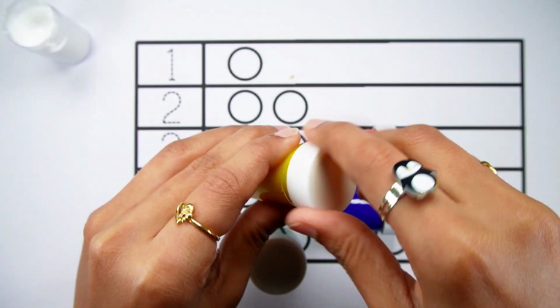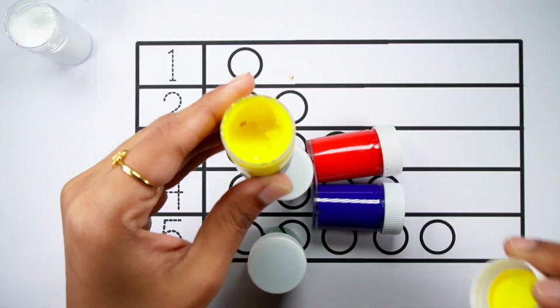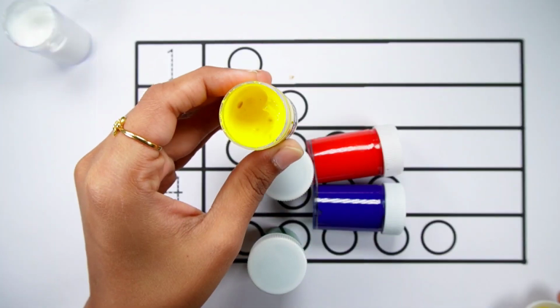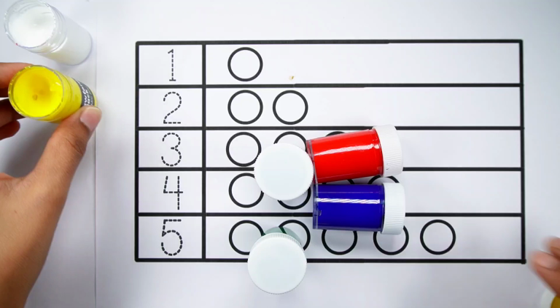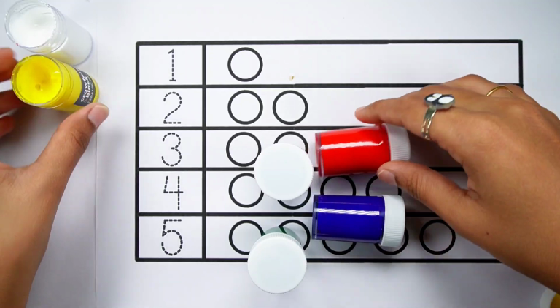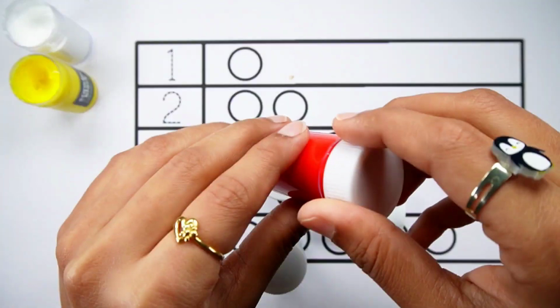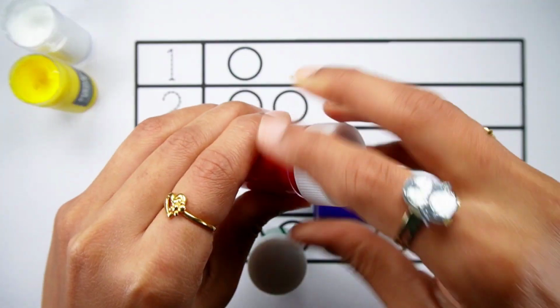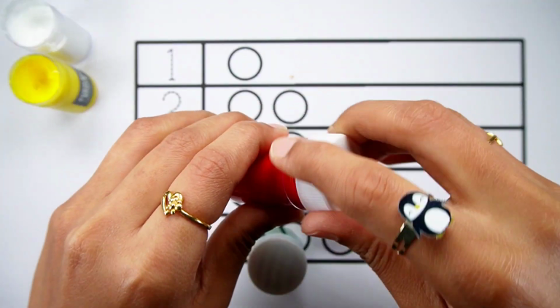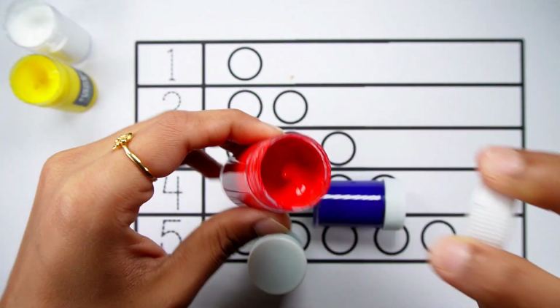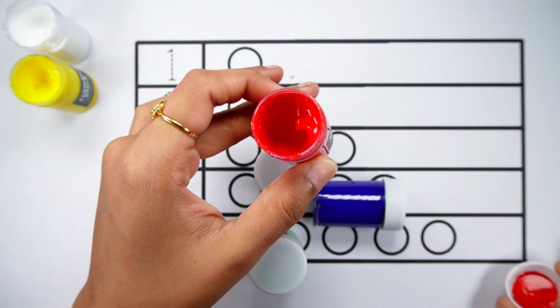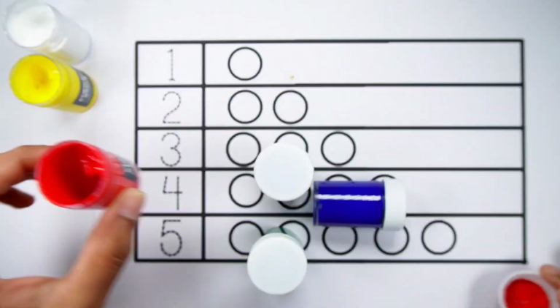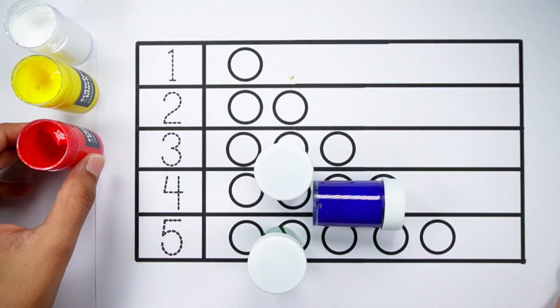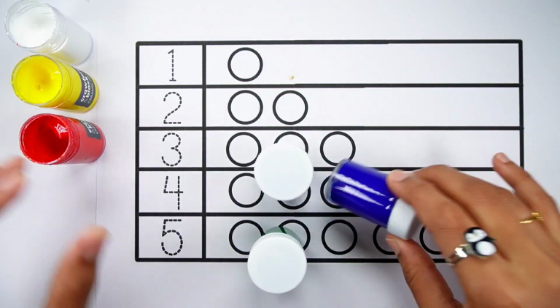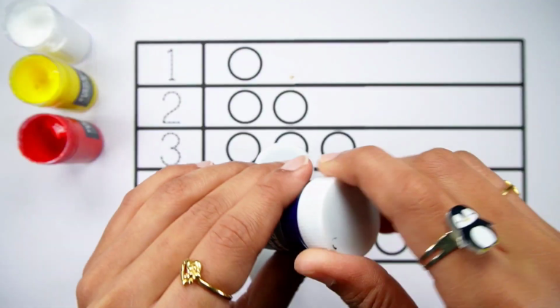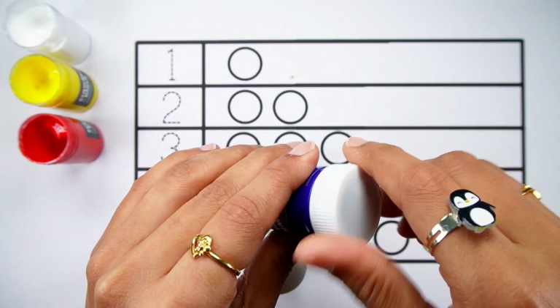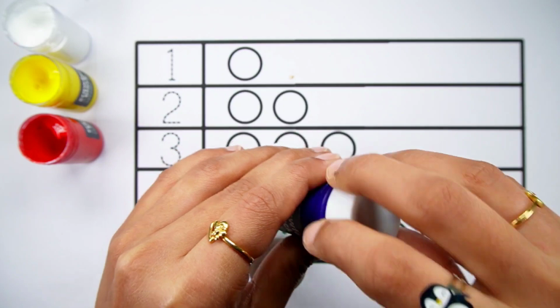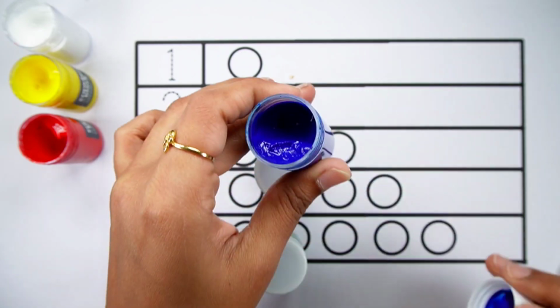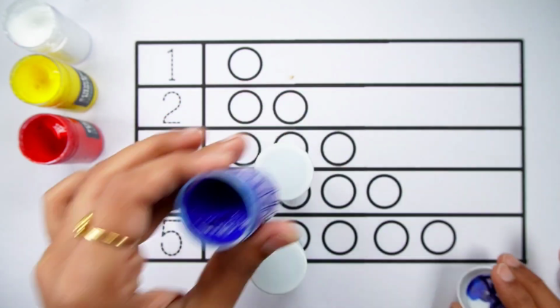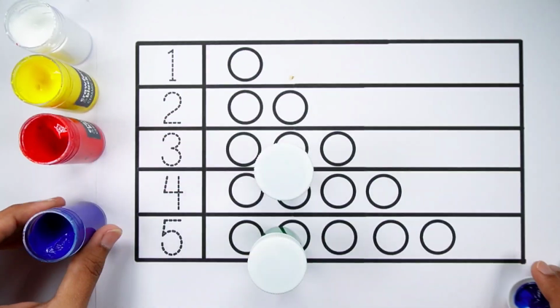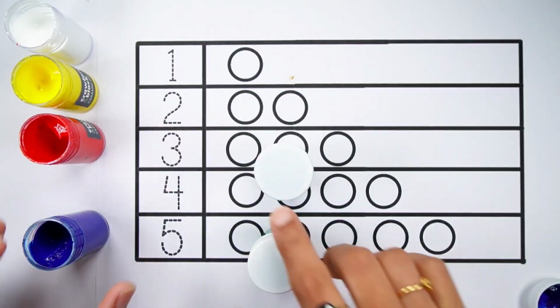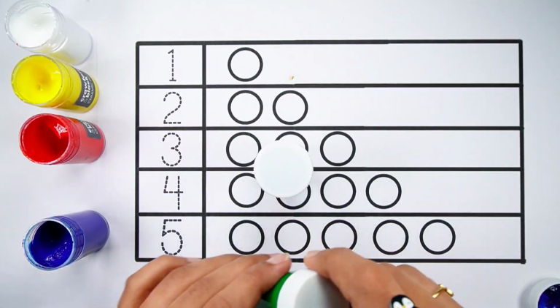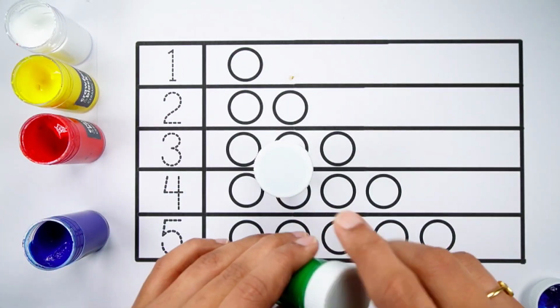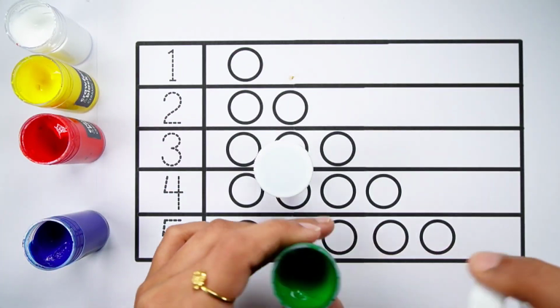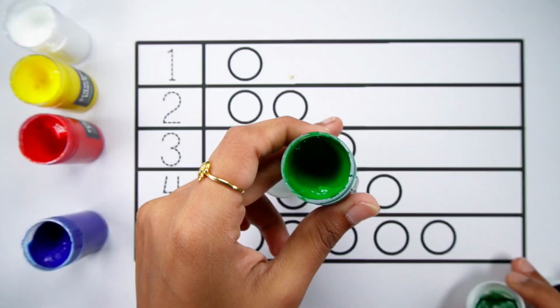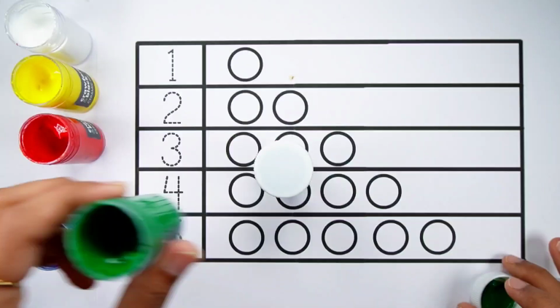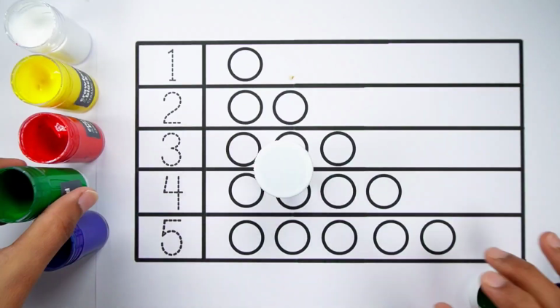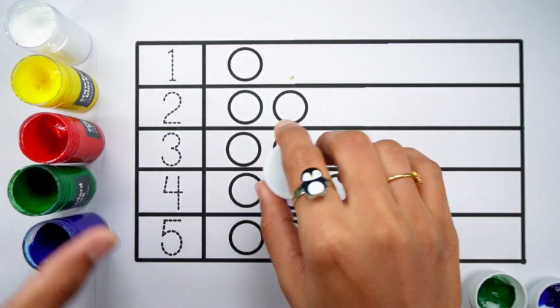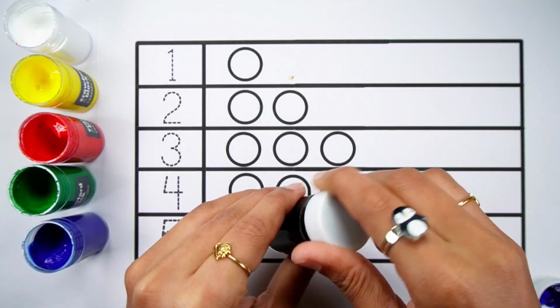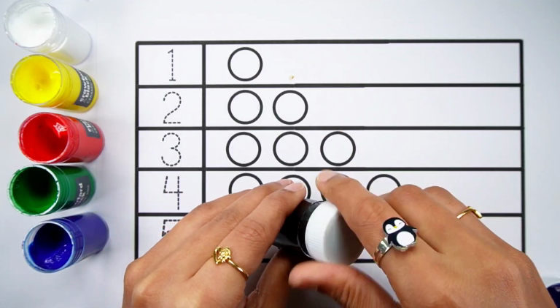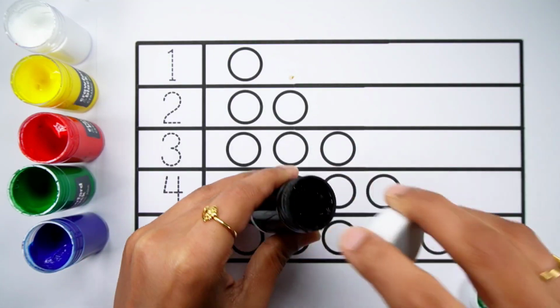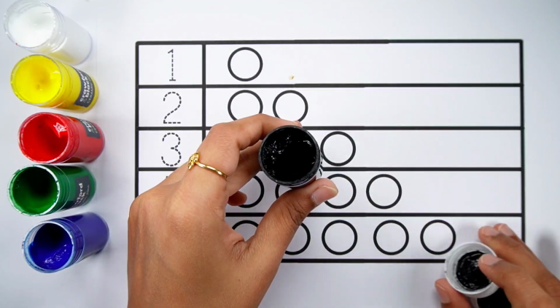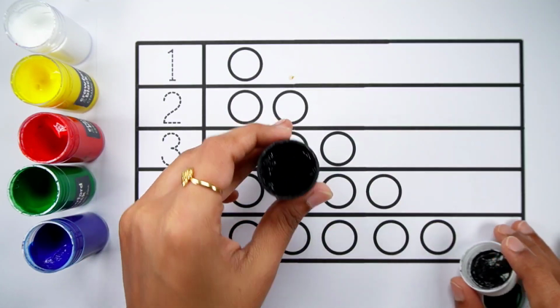Yellow colour. Red colour. Blue colour. Green colour. Black colour.